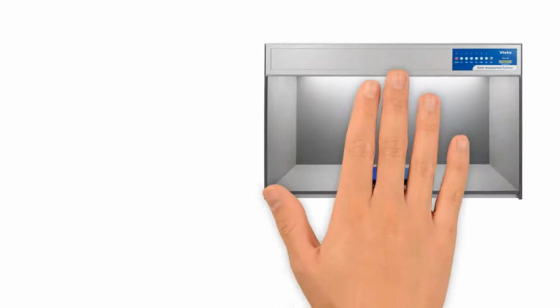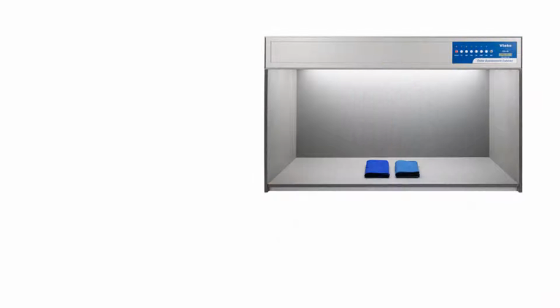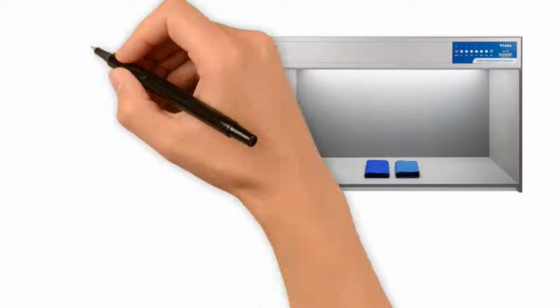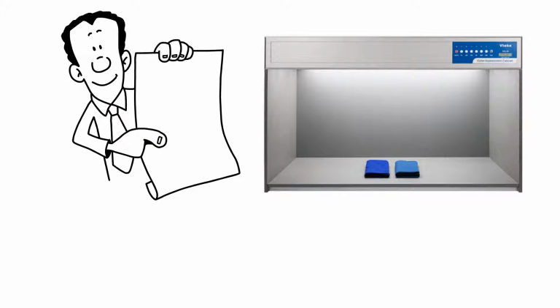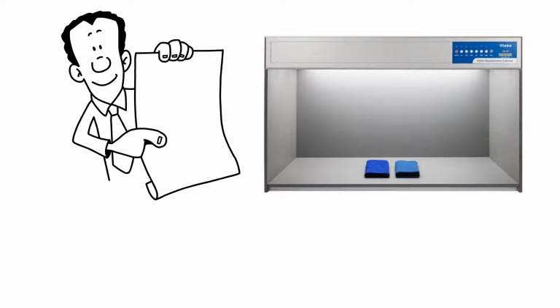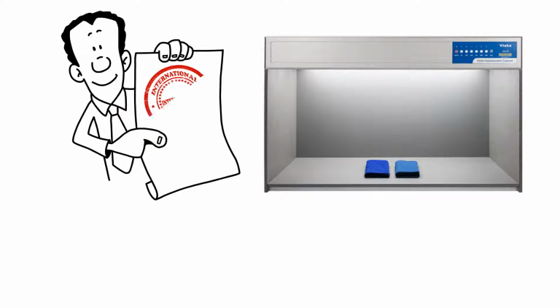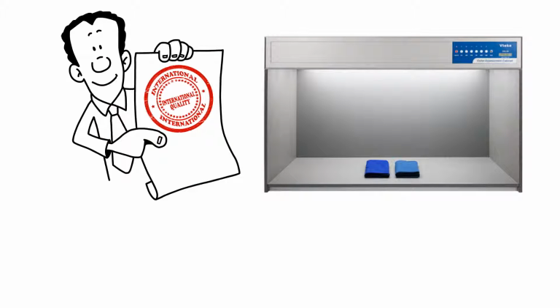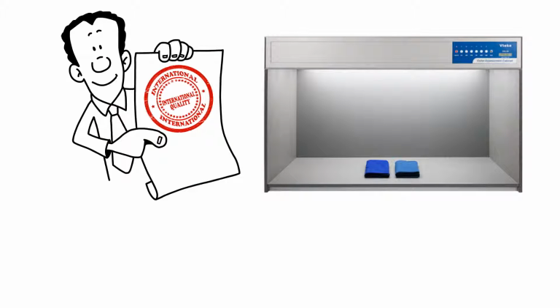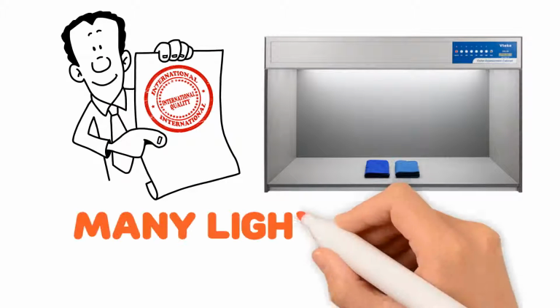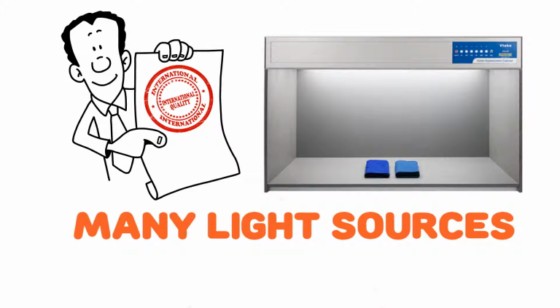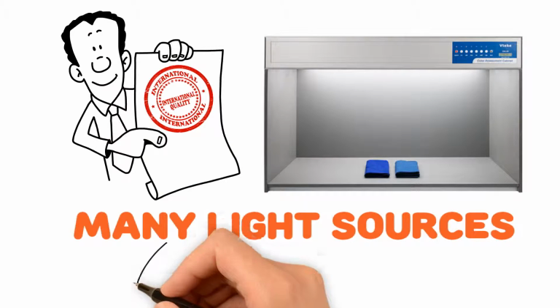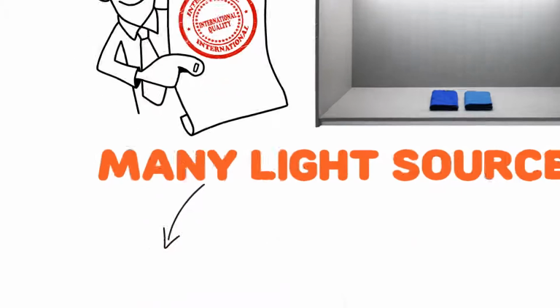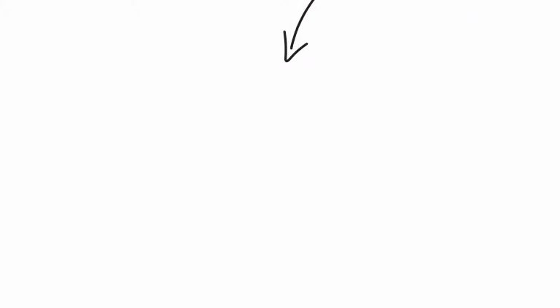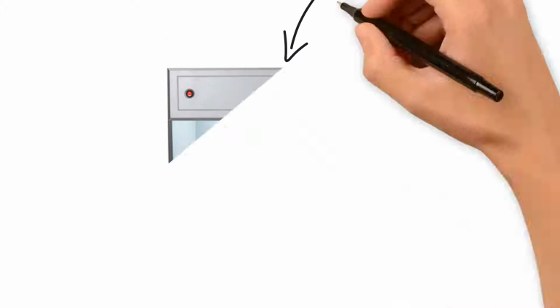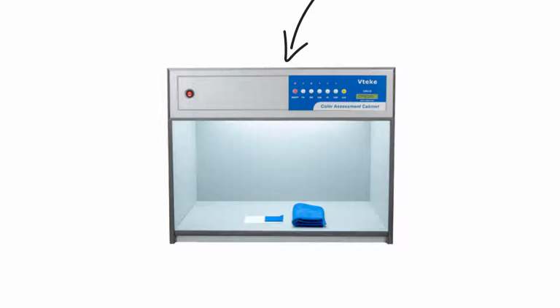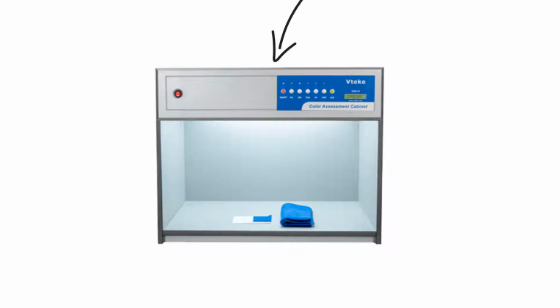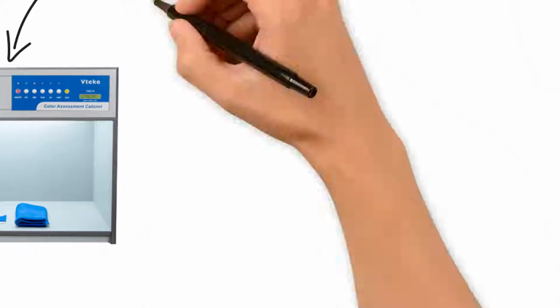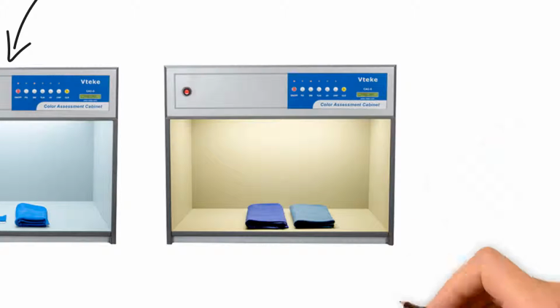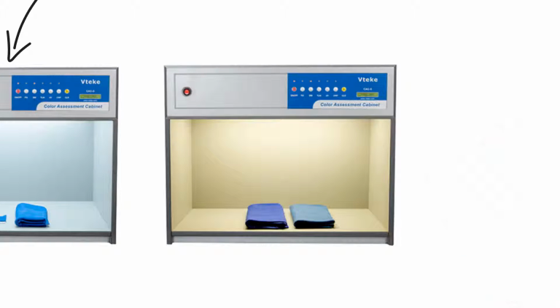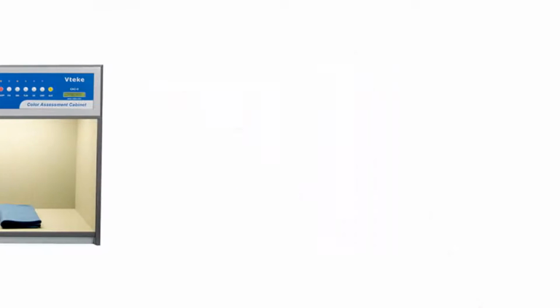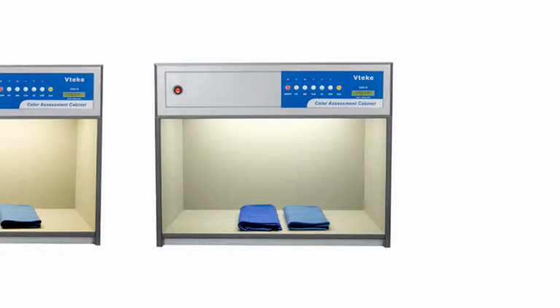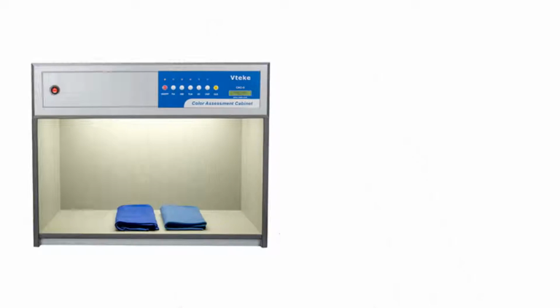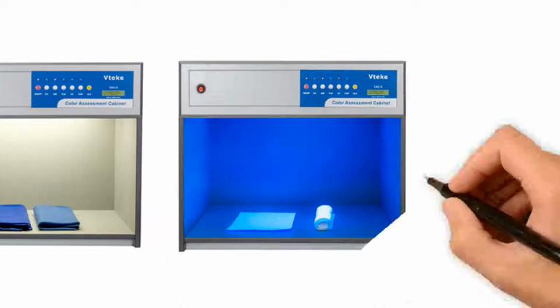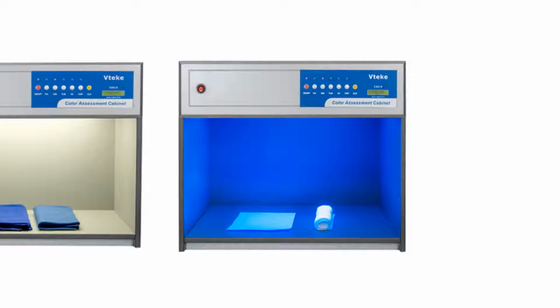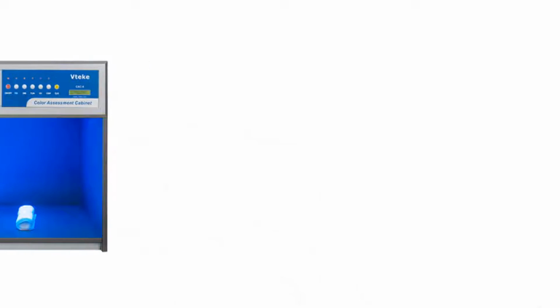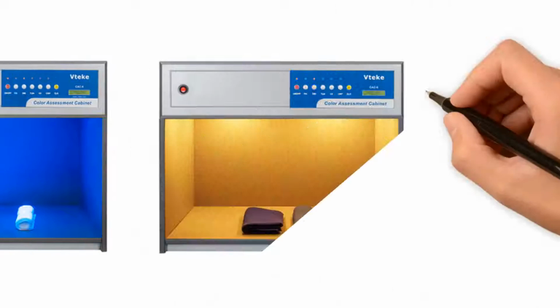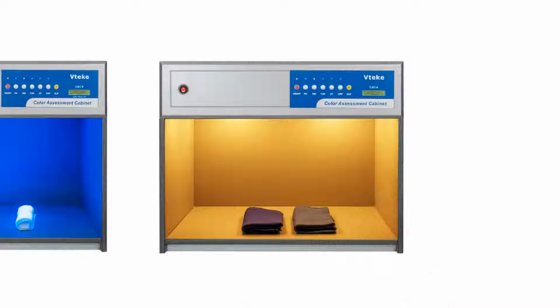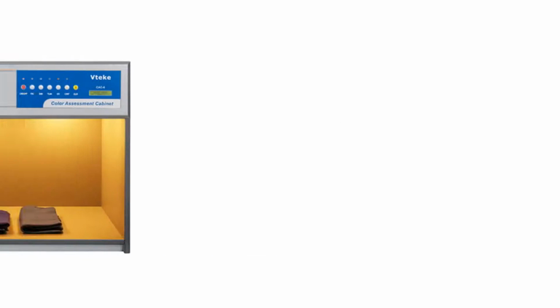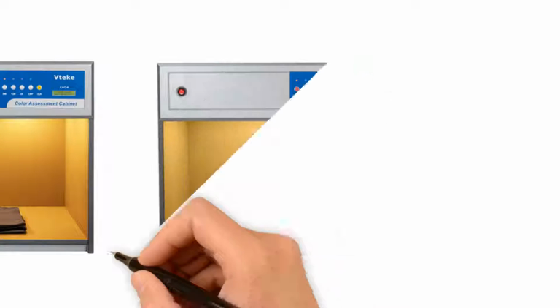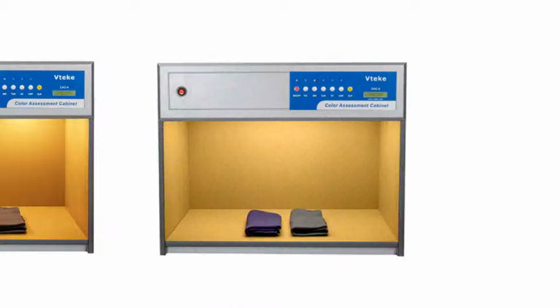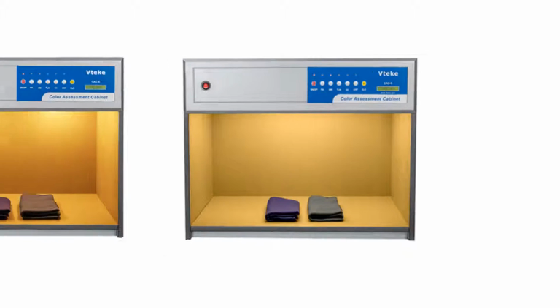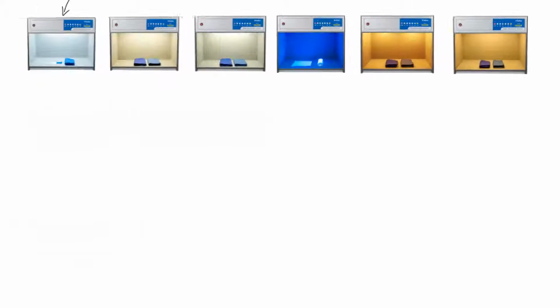All light booths come with quality international standard lamps. There are many light sources that can be selected, such as D65, TL84, CWF, UV, F, A, TL83, U30, or D50.